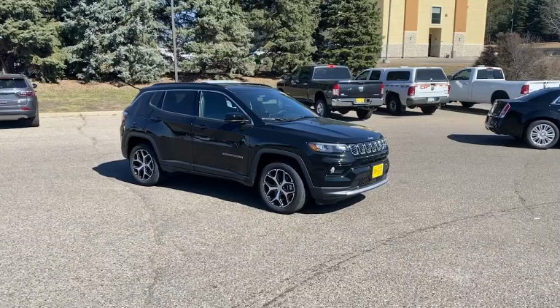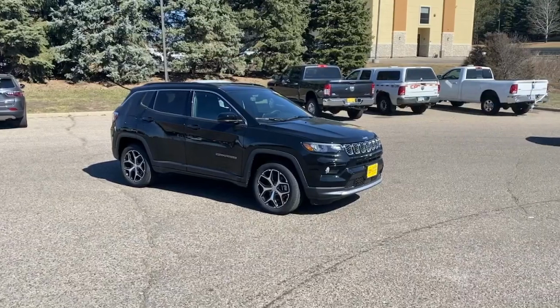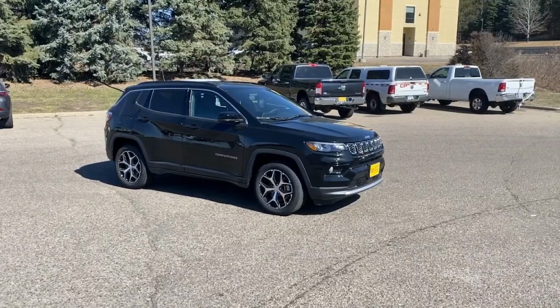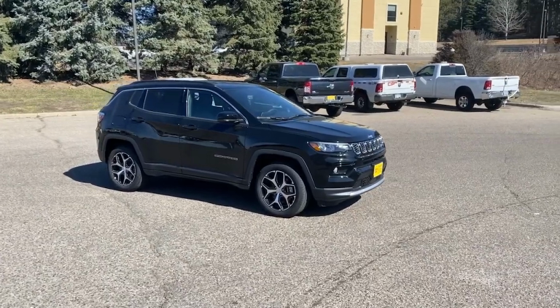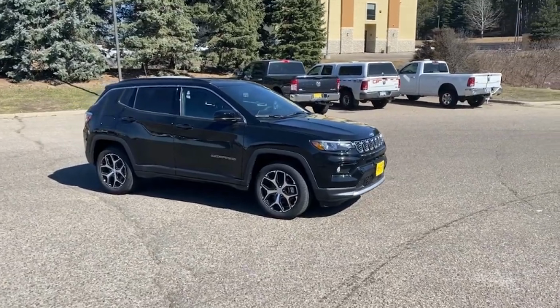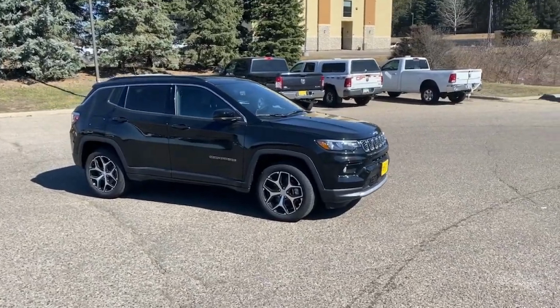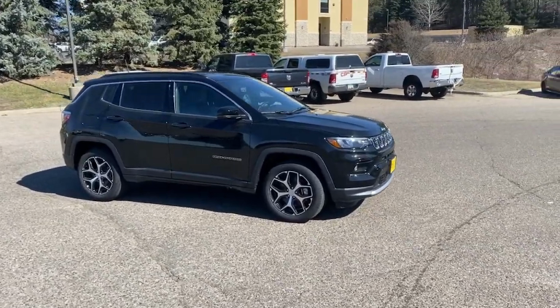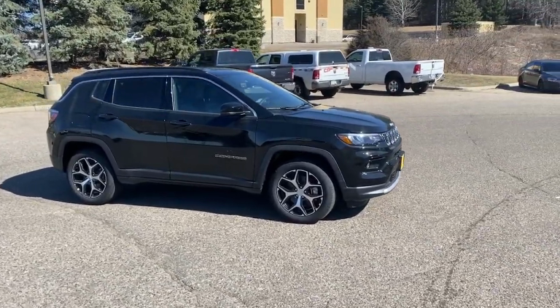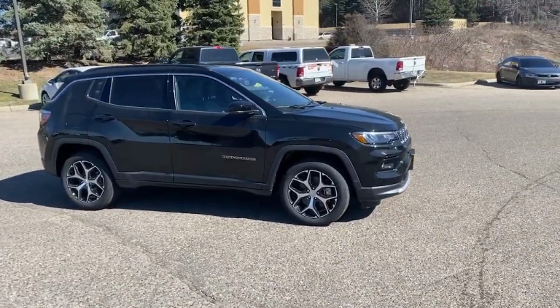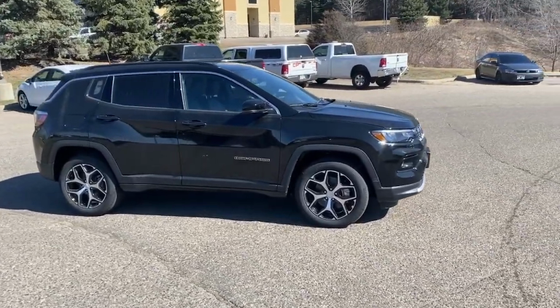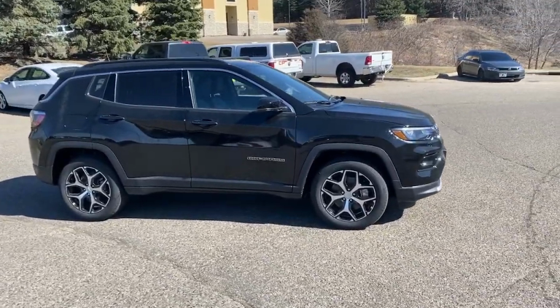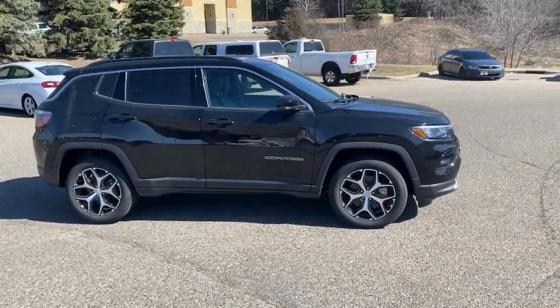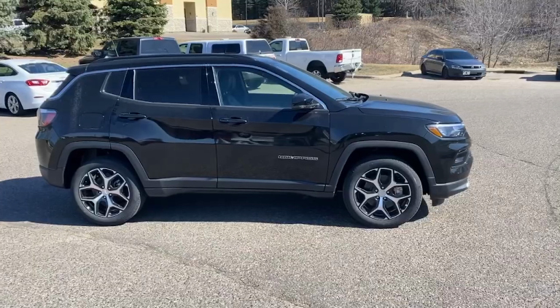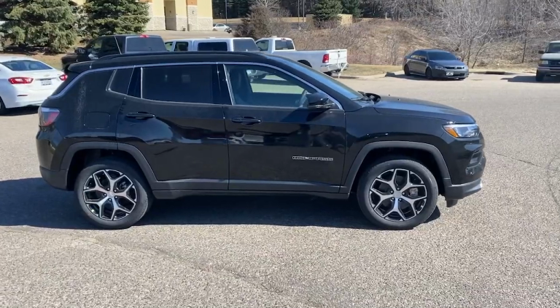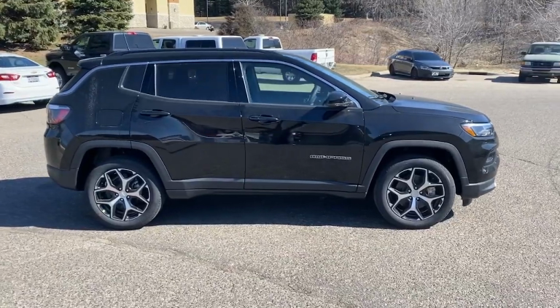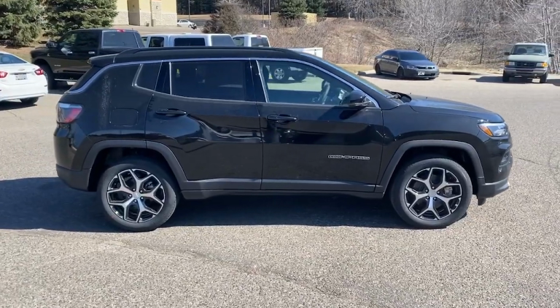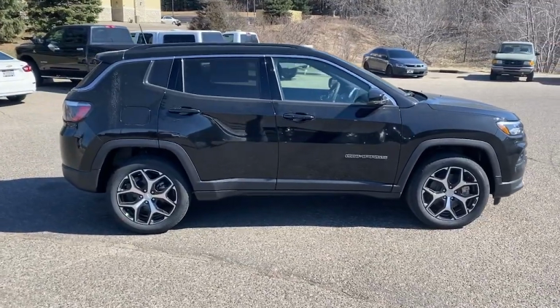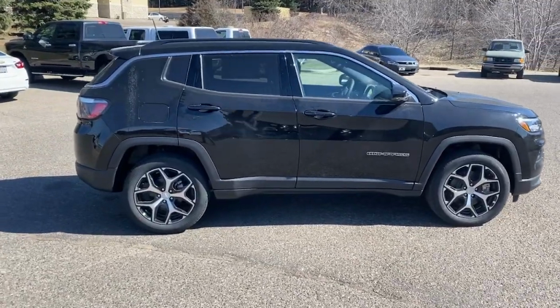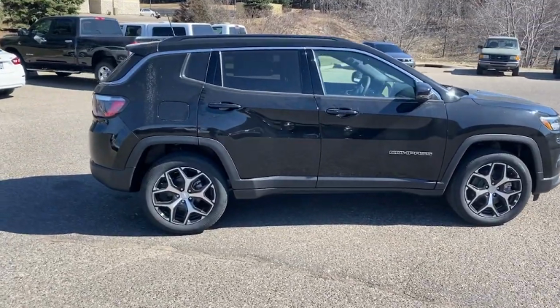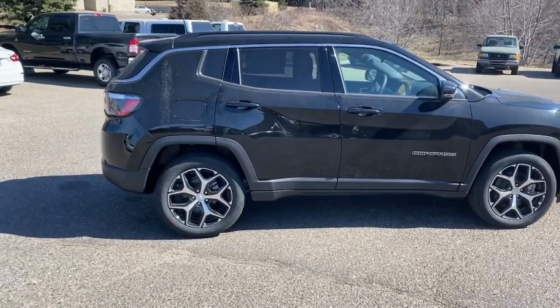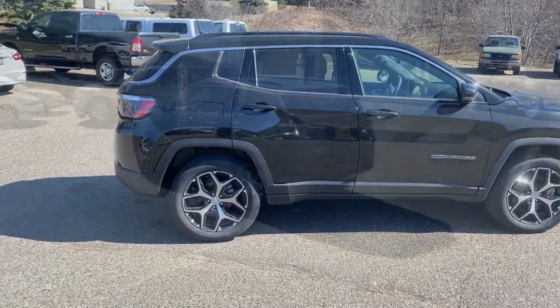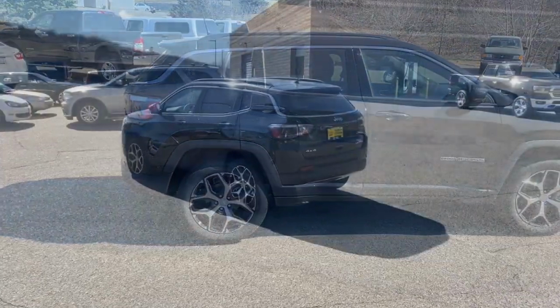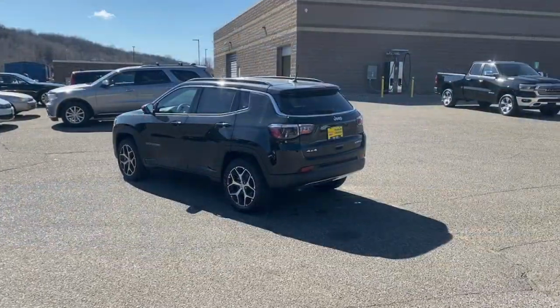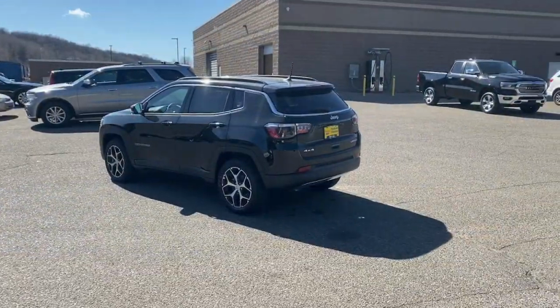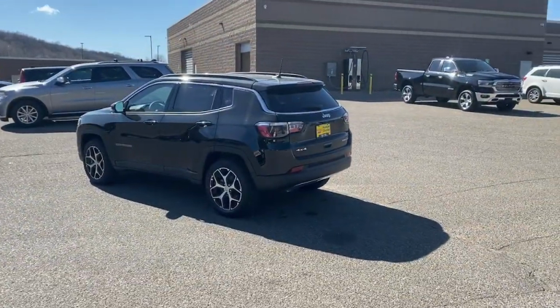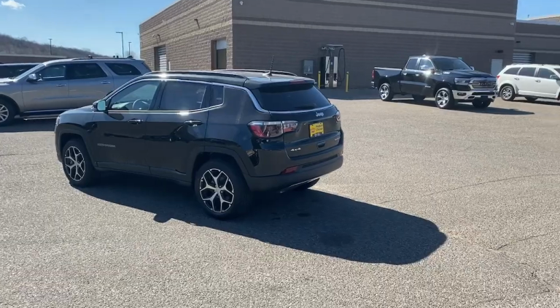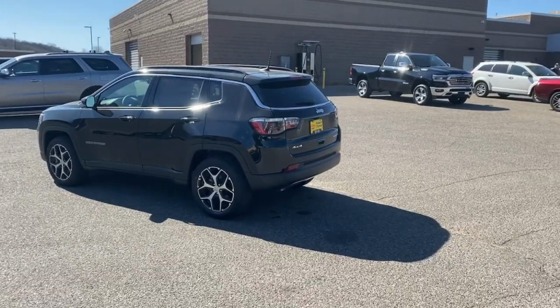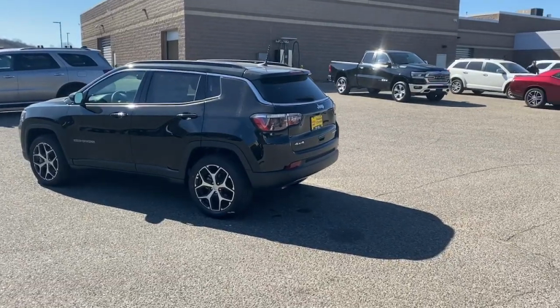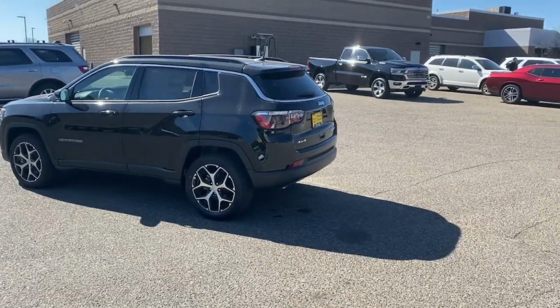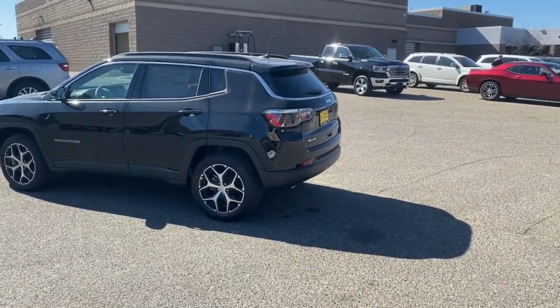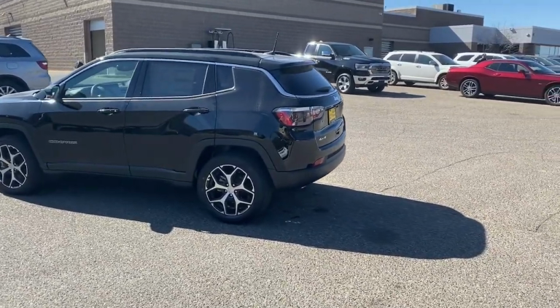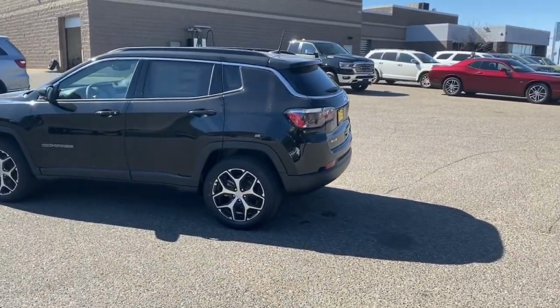Take a moment to check out the 2024 Jeep Compass. The Compass gives you the latest safety technology, rugged capability, and upscale sophistication, all wrapped up in a compact, sporty SUV.